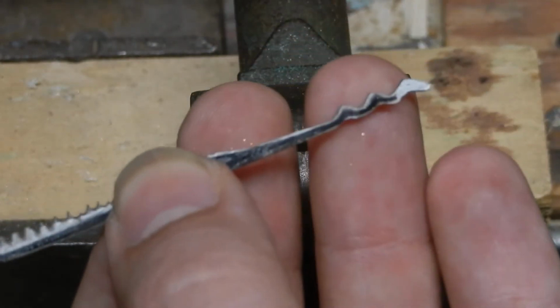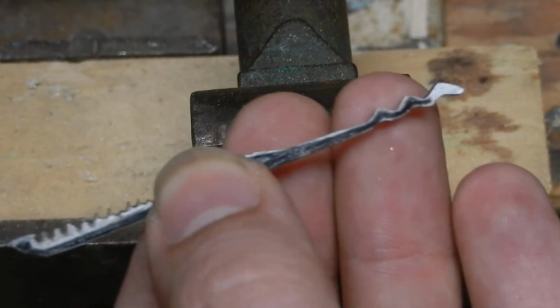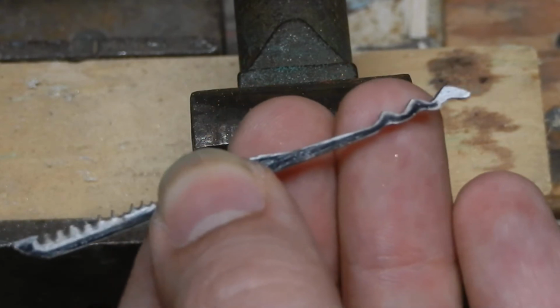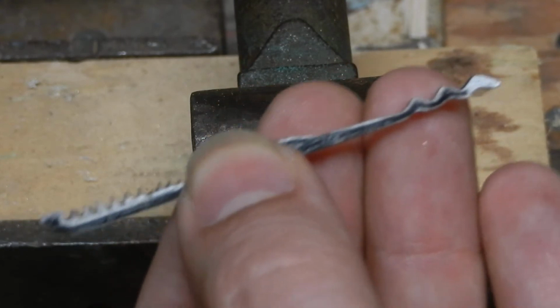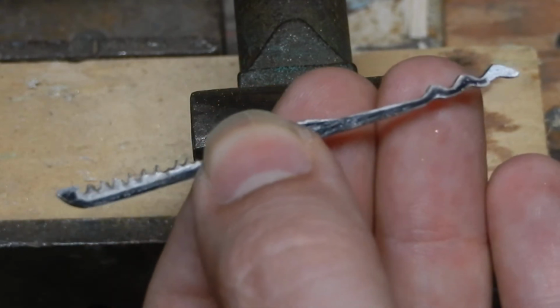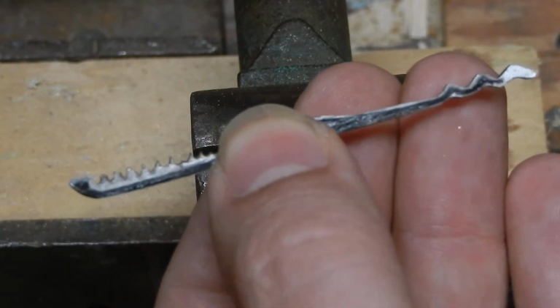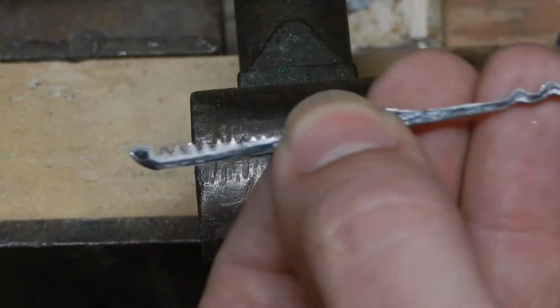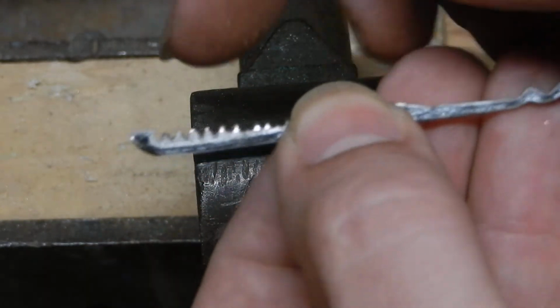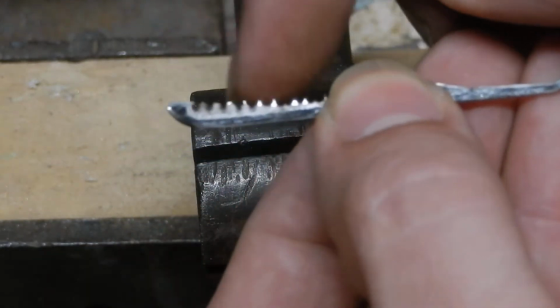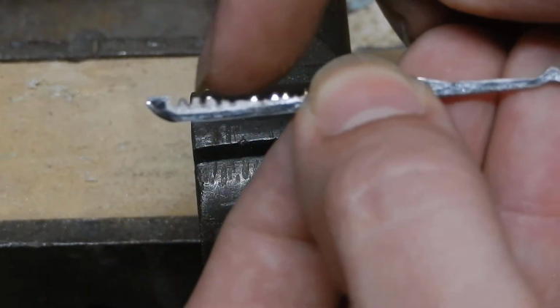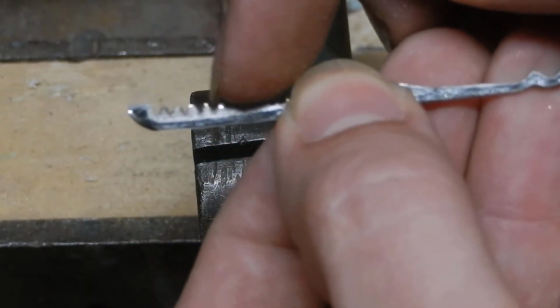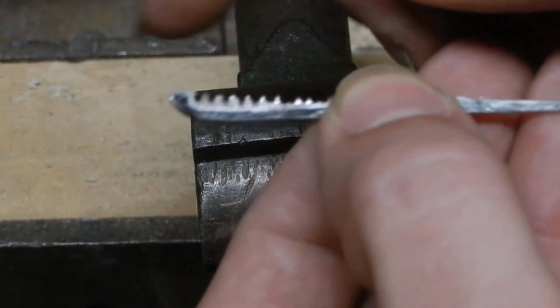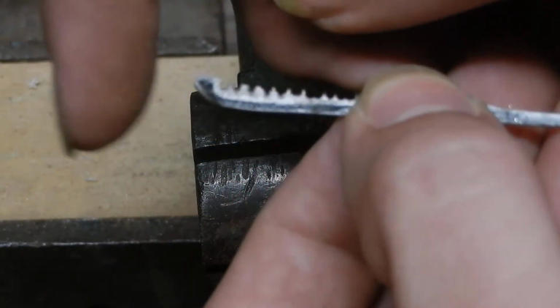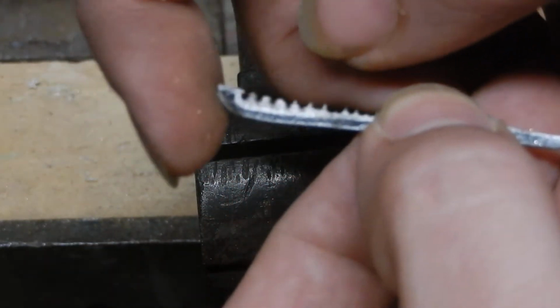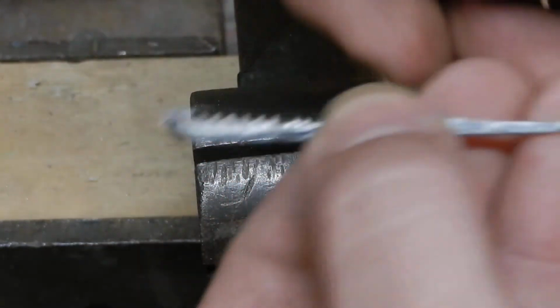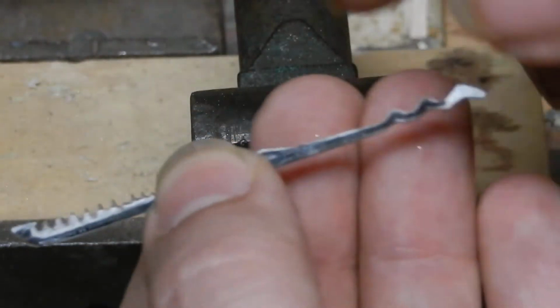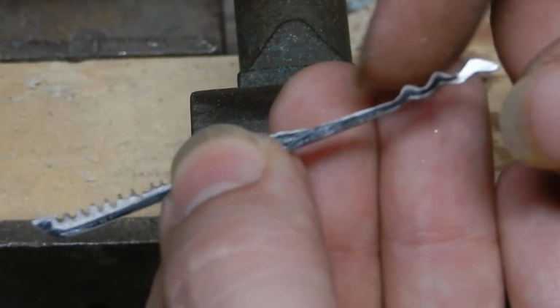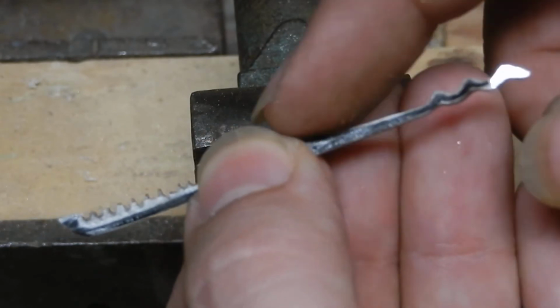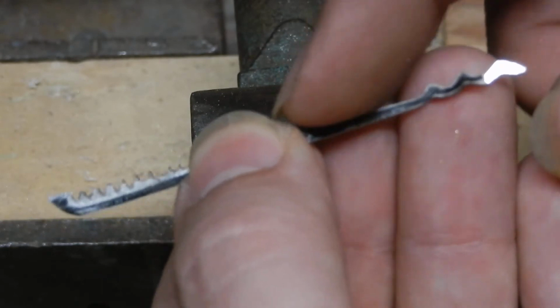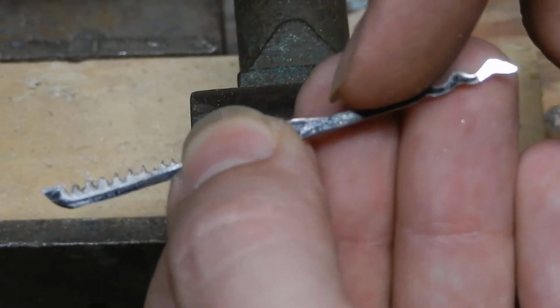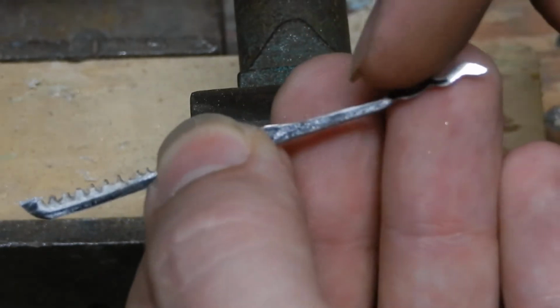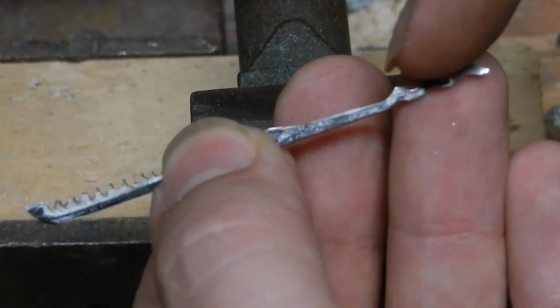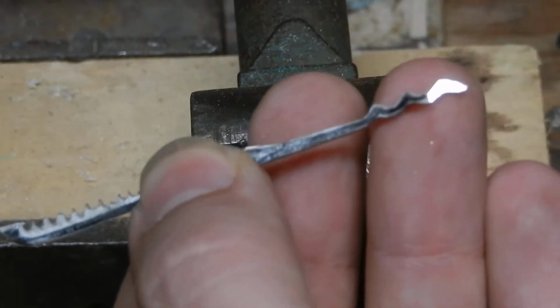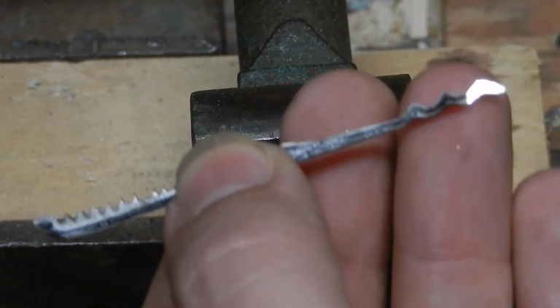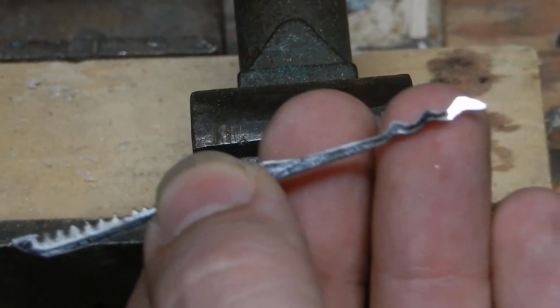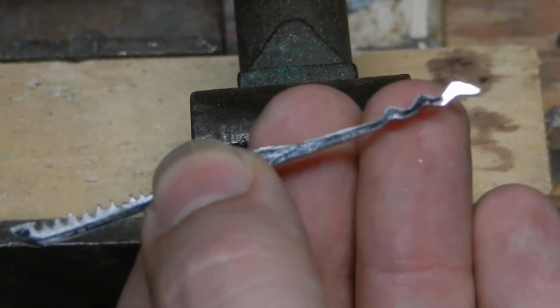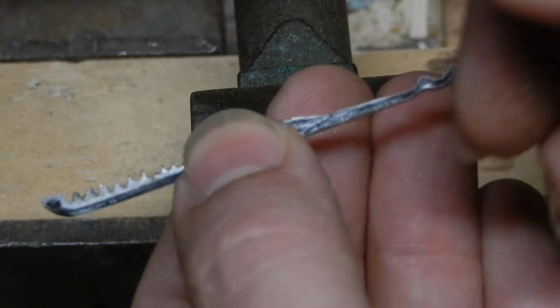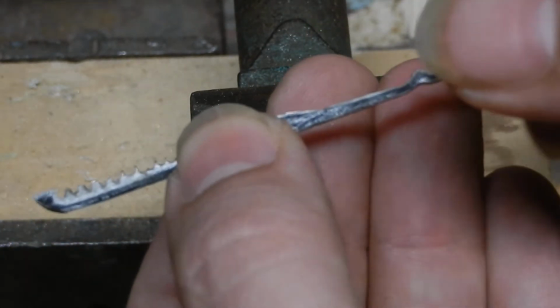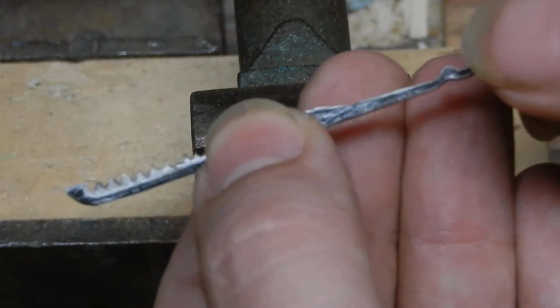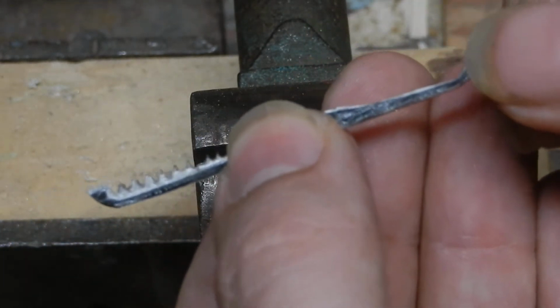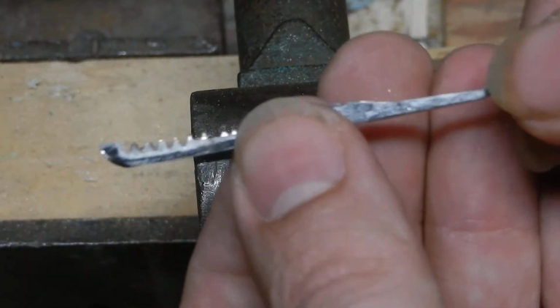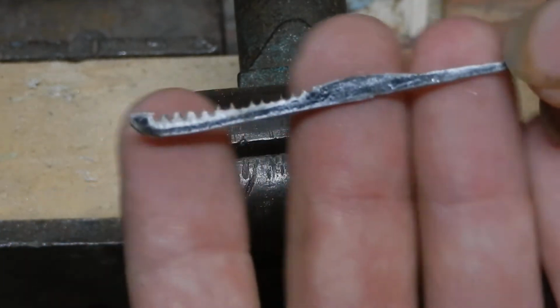But that is honestly all there is to it. I just rough it in with the Dremel, smooth what I can with the Dremel, start in with the files, and then I'll use some sandpaper.